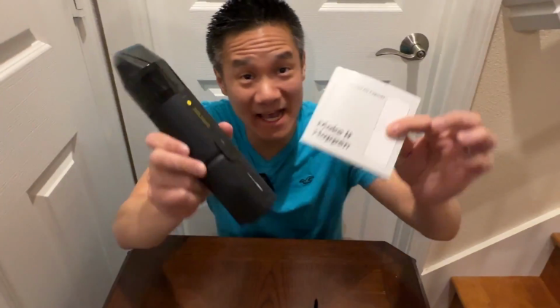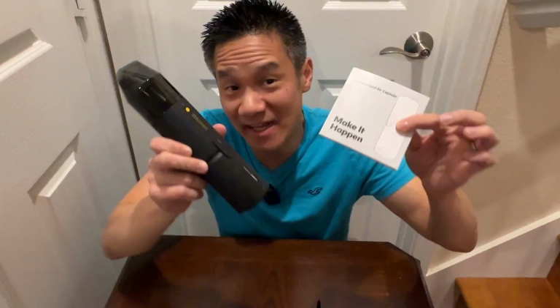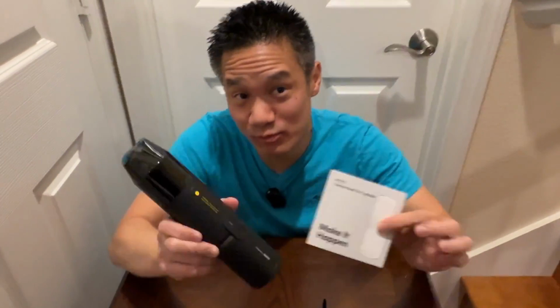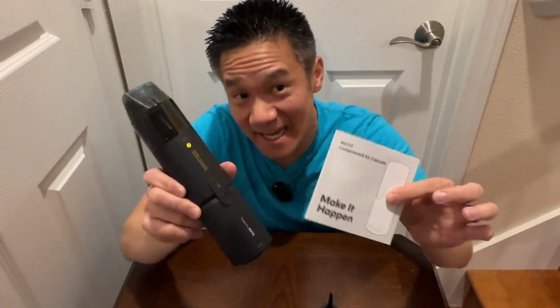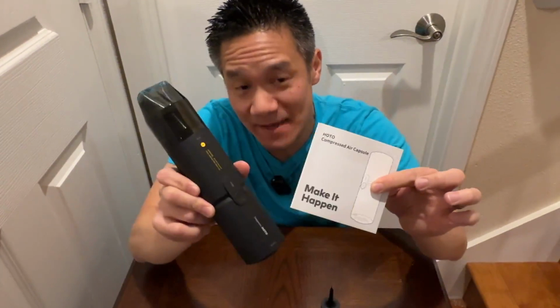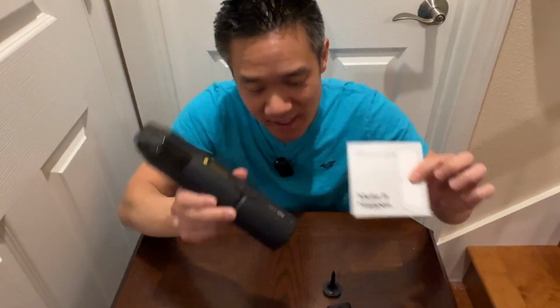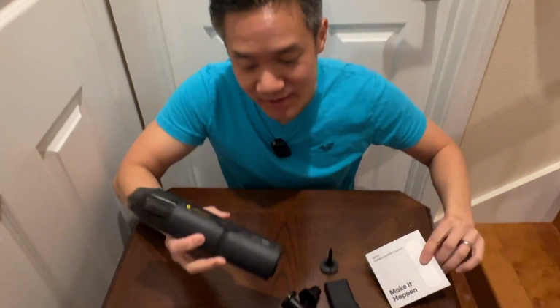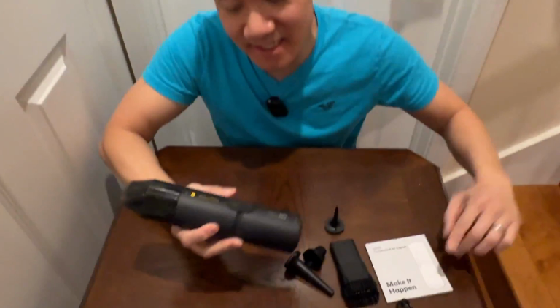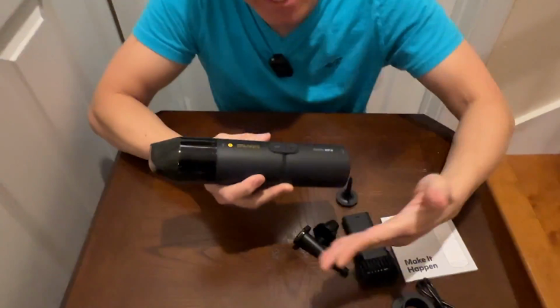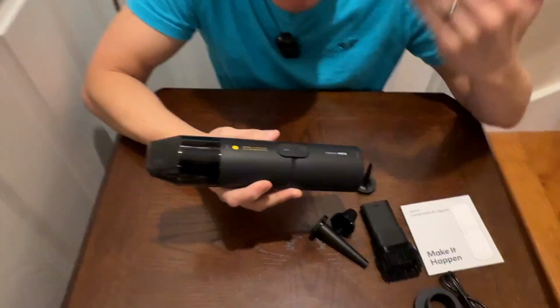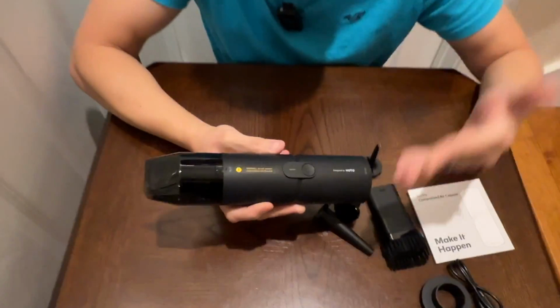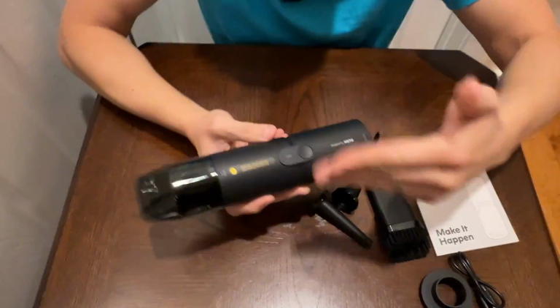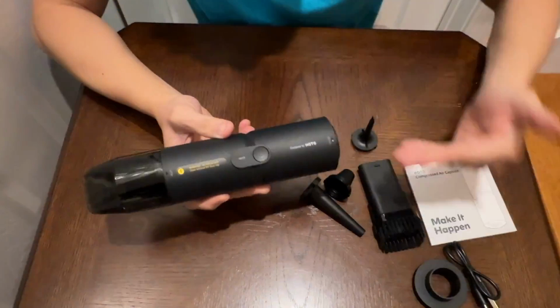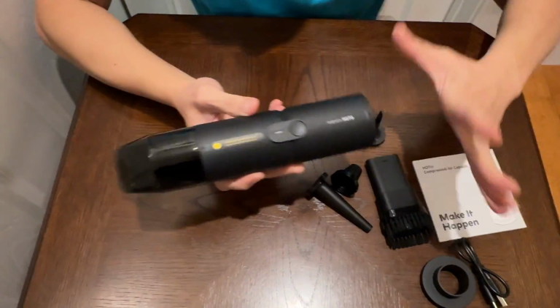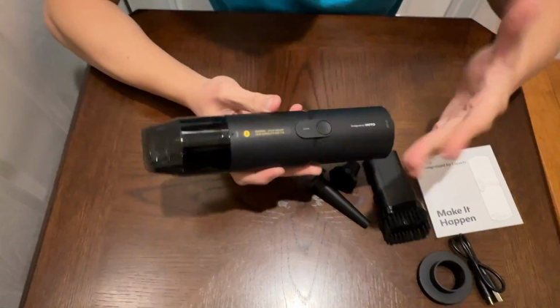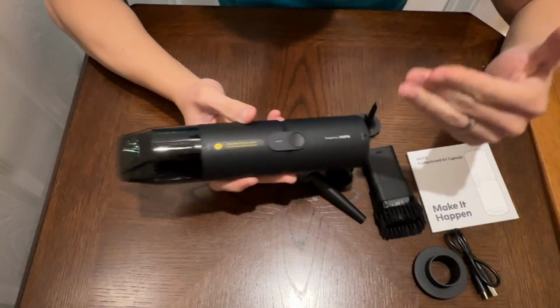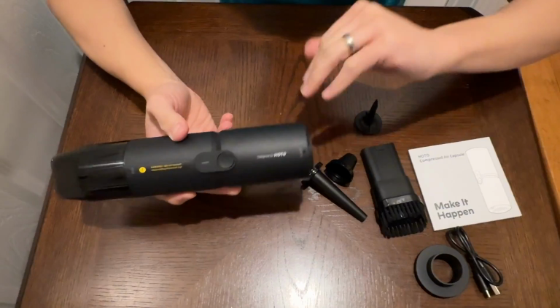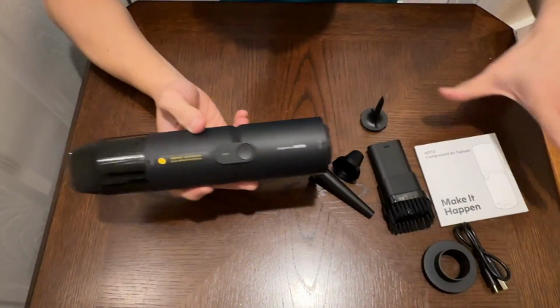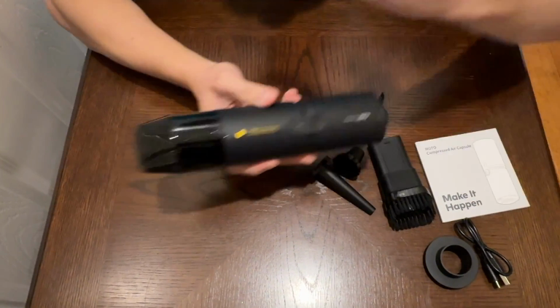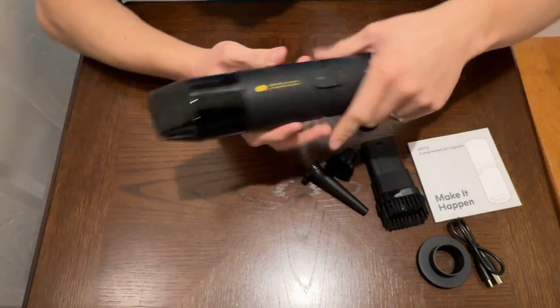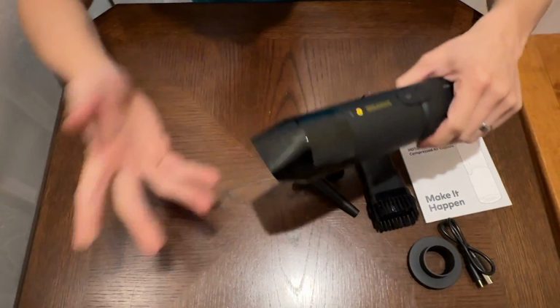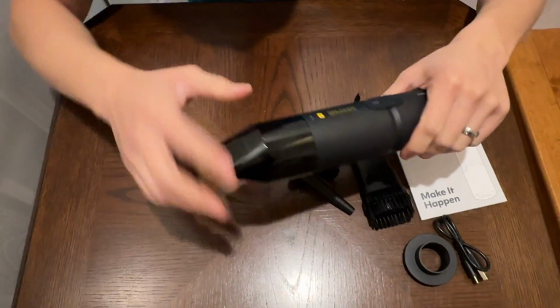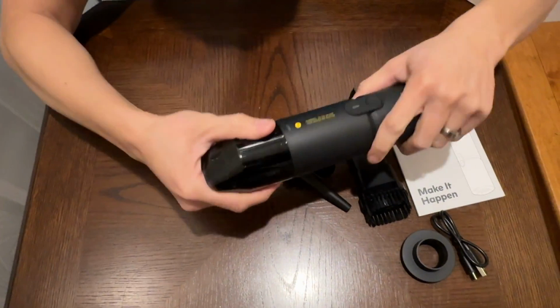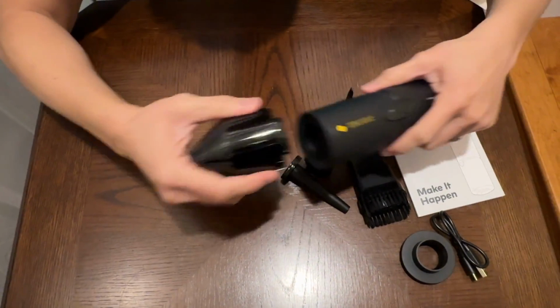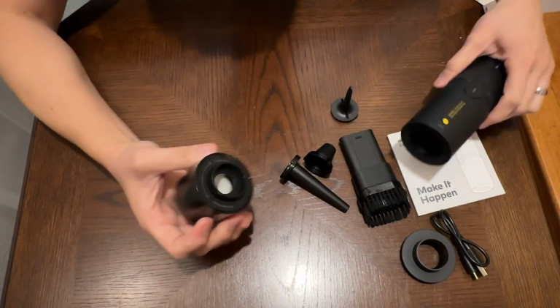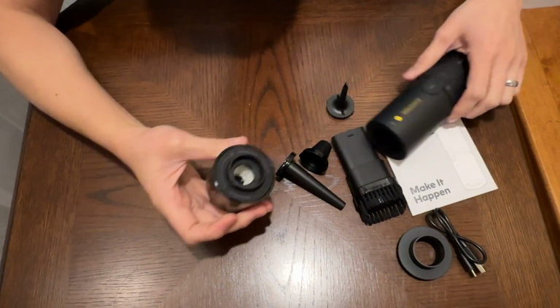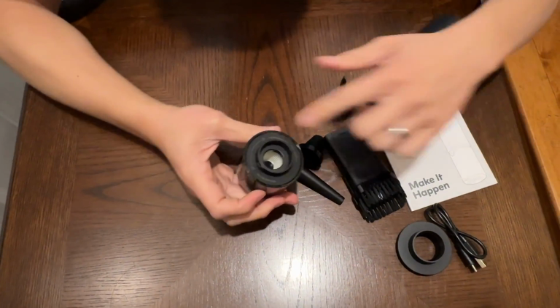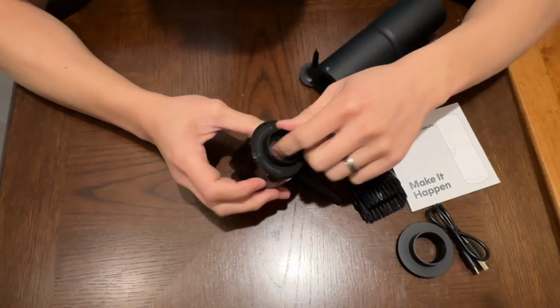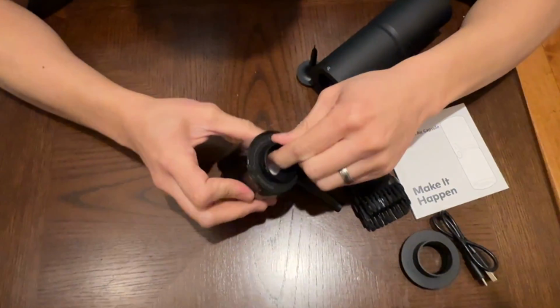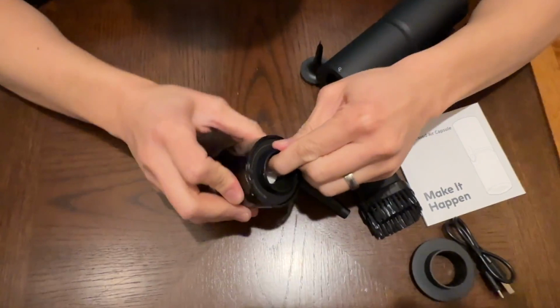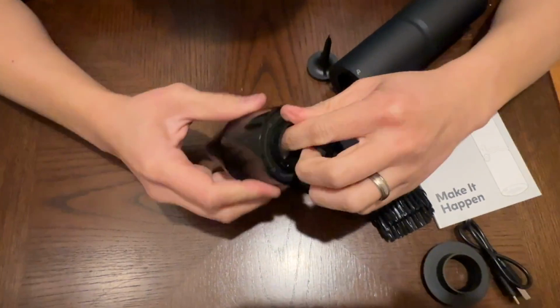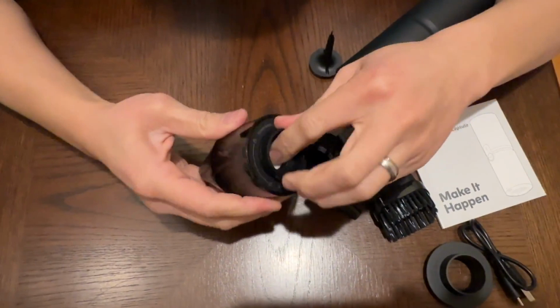We have the compressed air capsule right here. This one is a vacuum cleaner and an air capsule at the same time — it blows air and it sucks in air, and it has a HEPA filter right here. So that way it's a true vacuum cleaner.